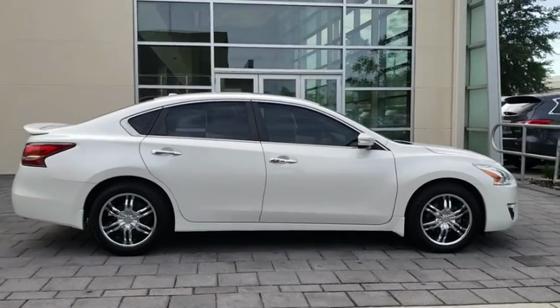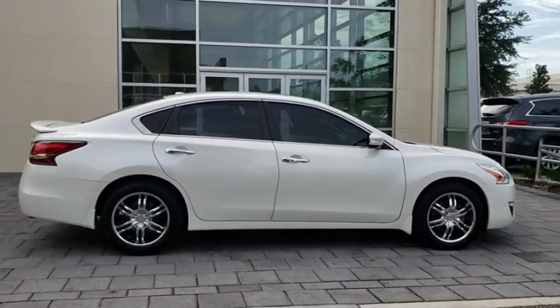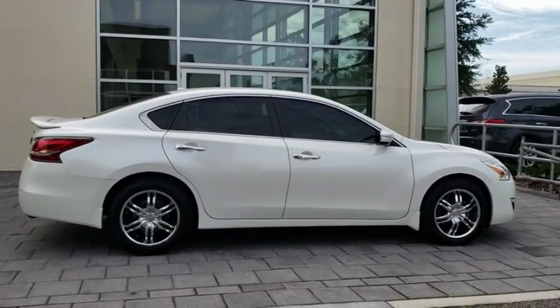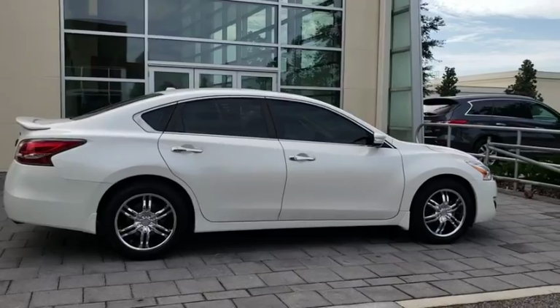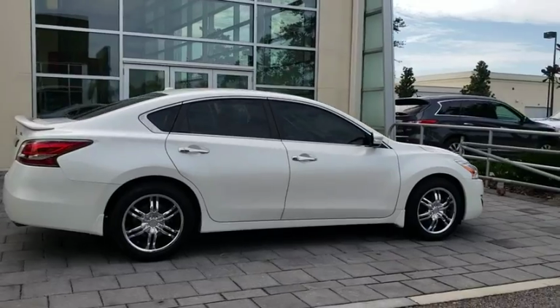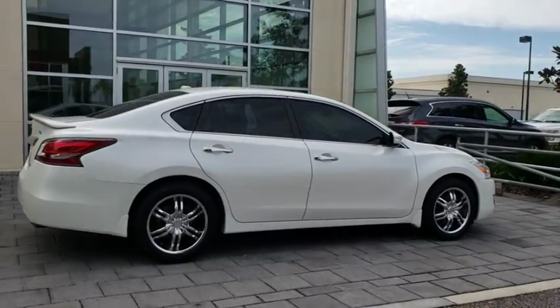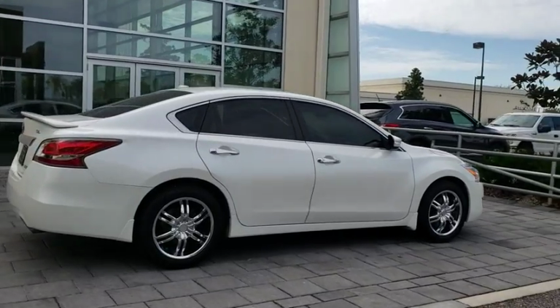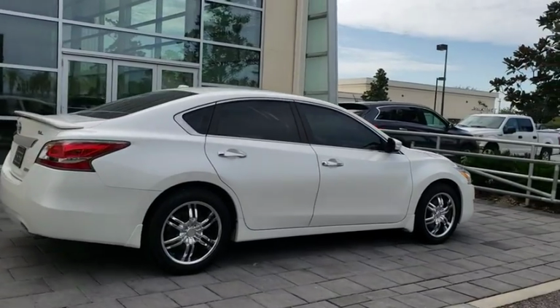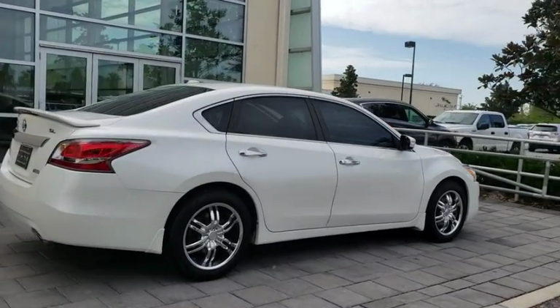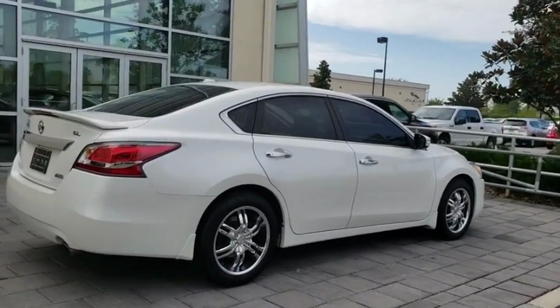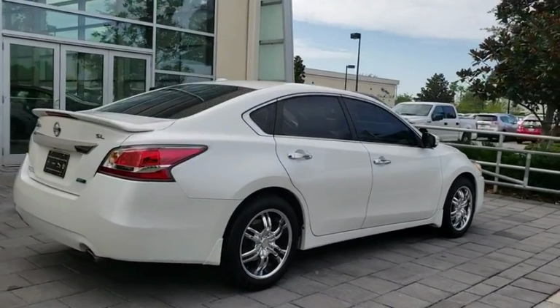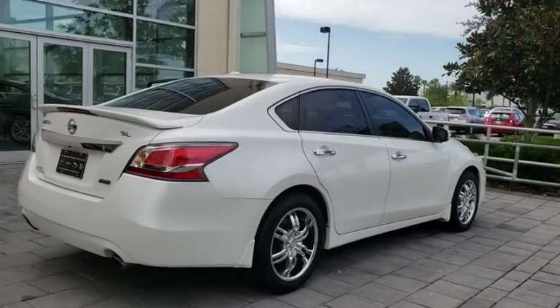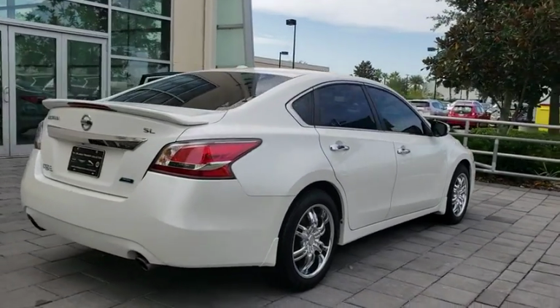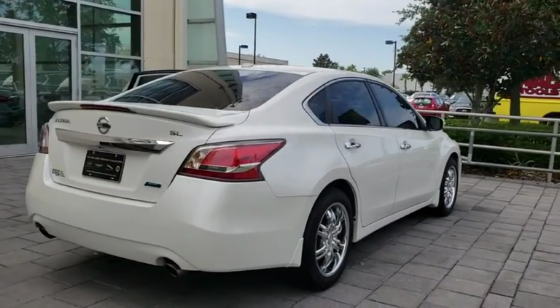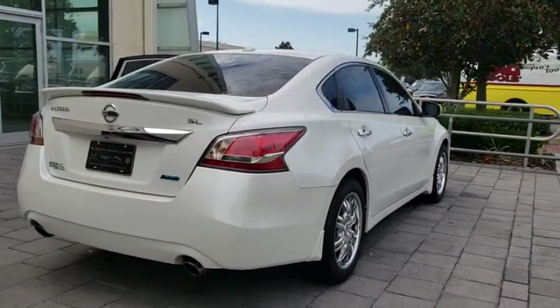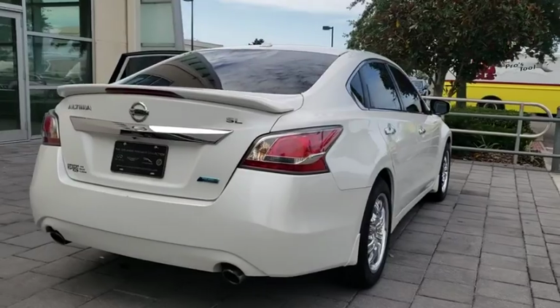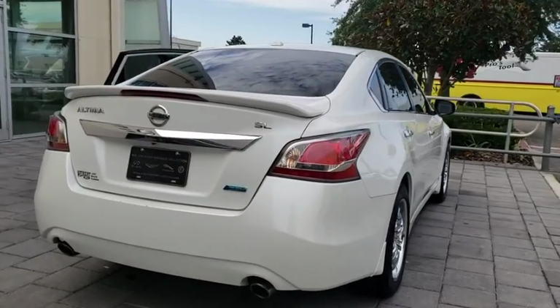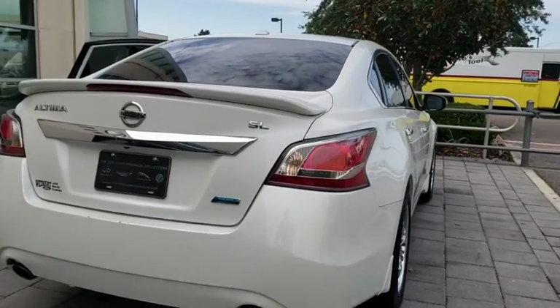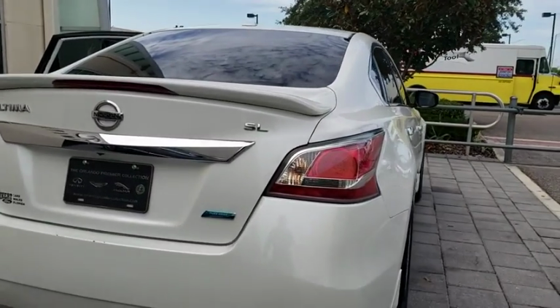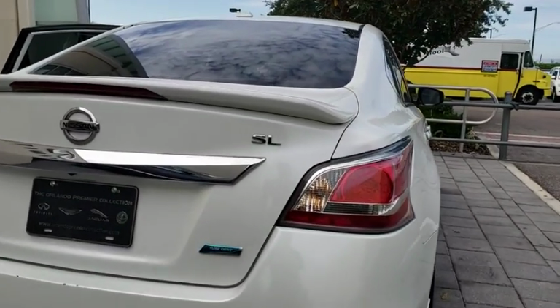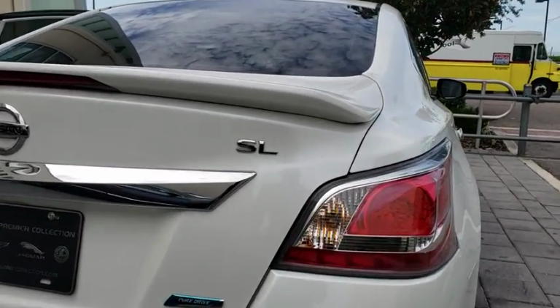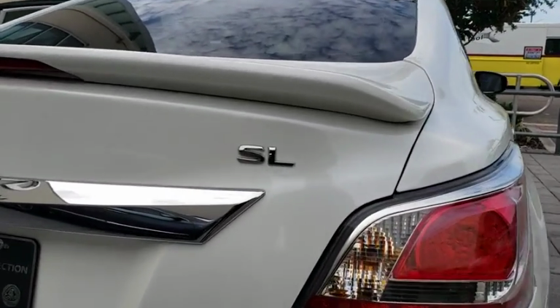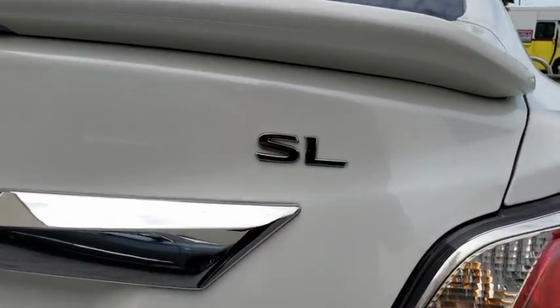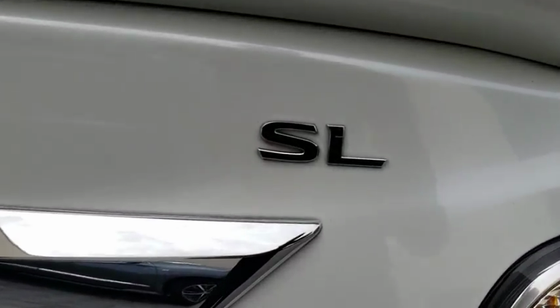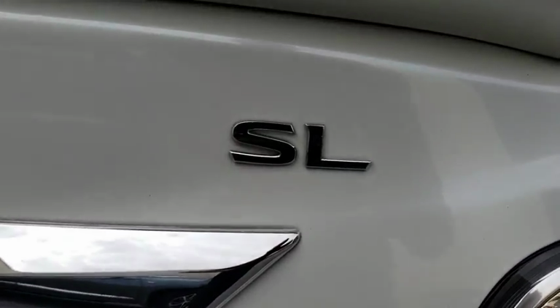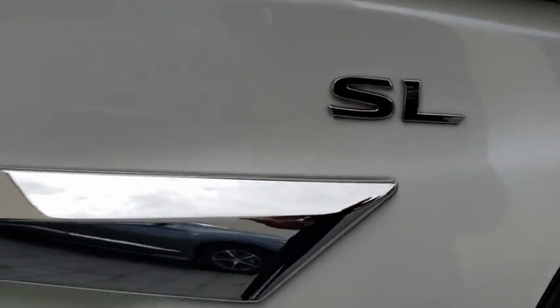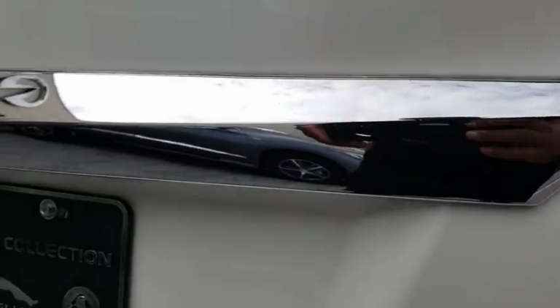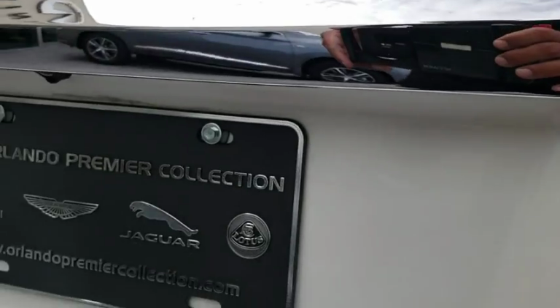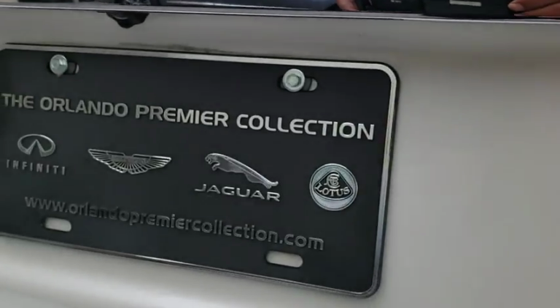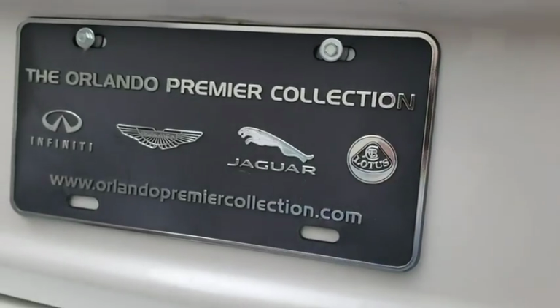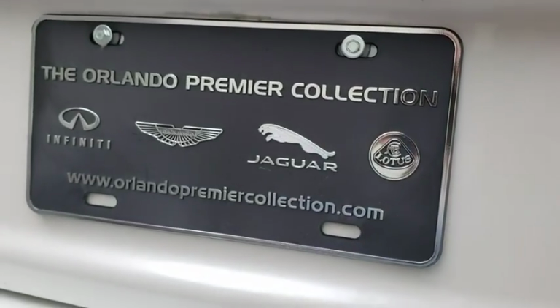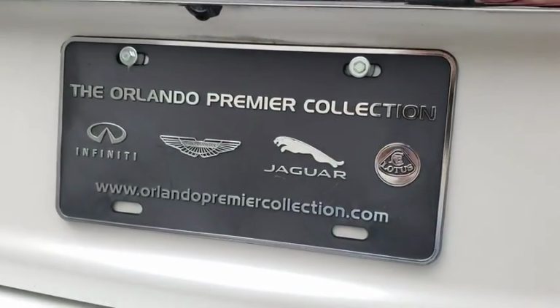Combine that with the powerful engine, six standard airbags, and over 5,000 quality and performance tests, and you'll see the Nissan Altima is made to drive and built to last. This vehicle has less than 75,000 miles.